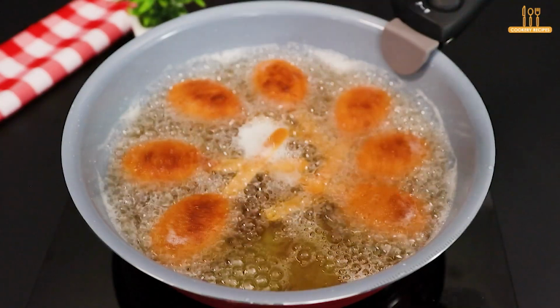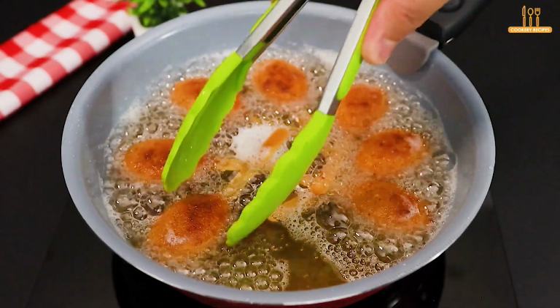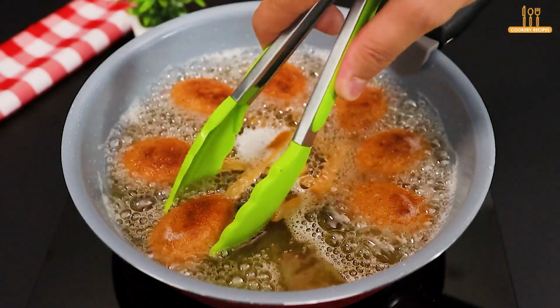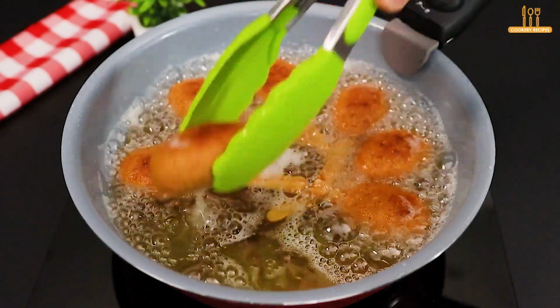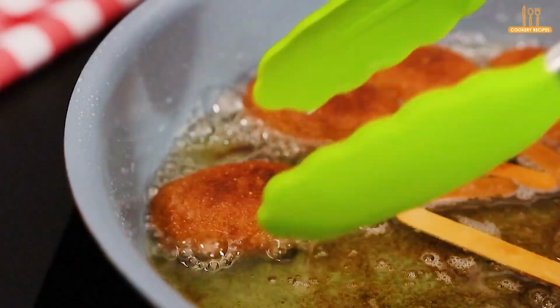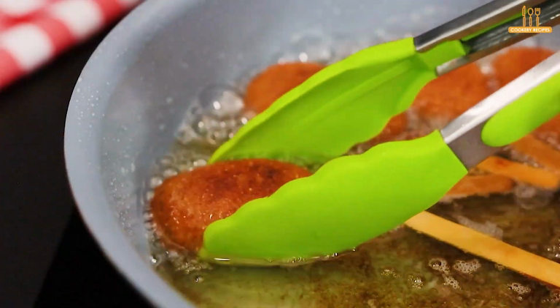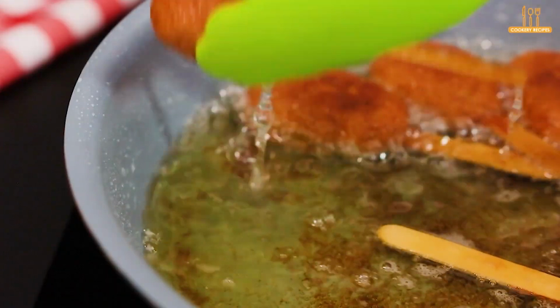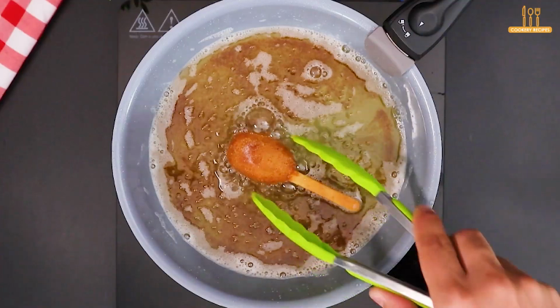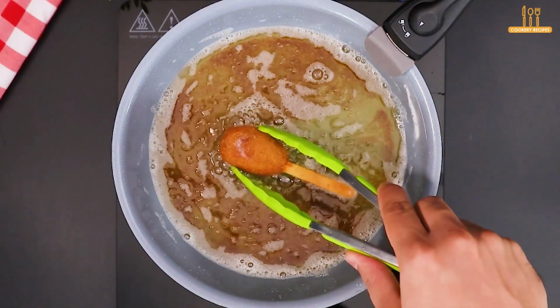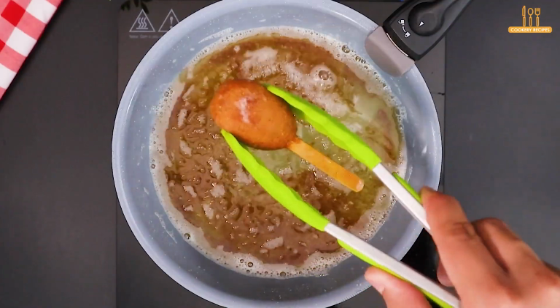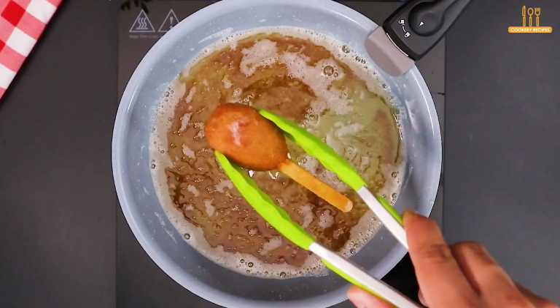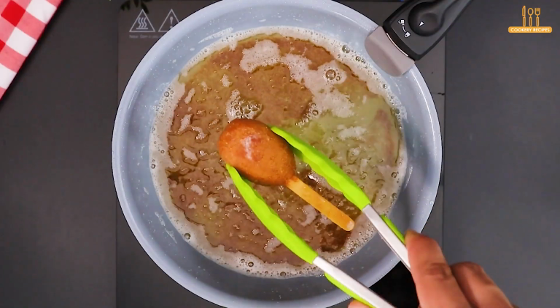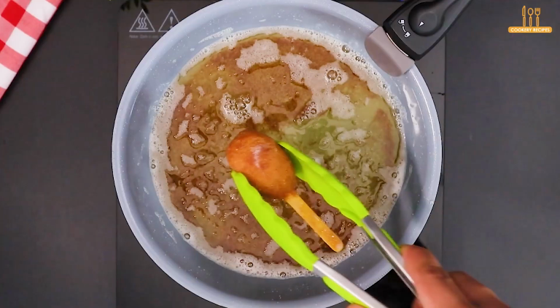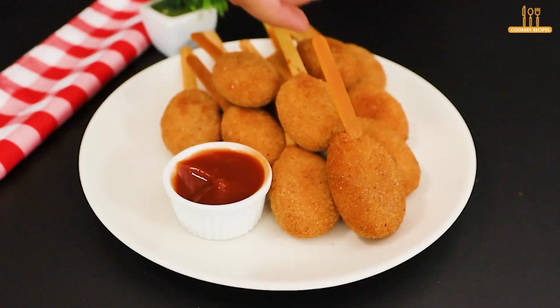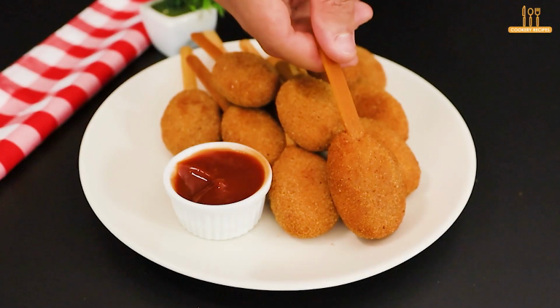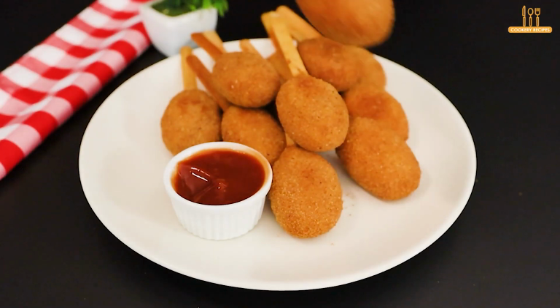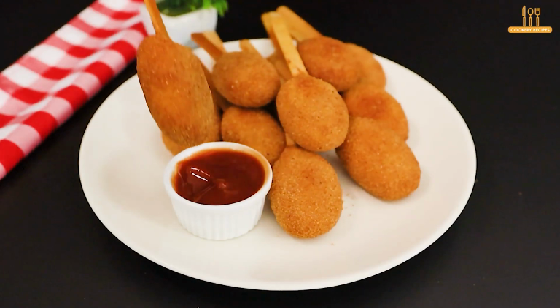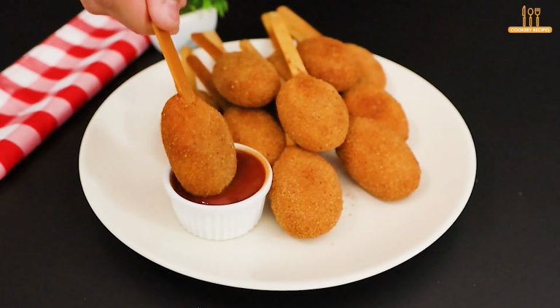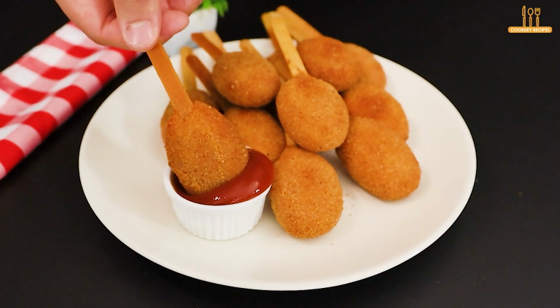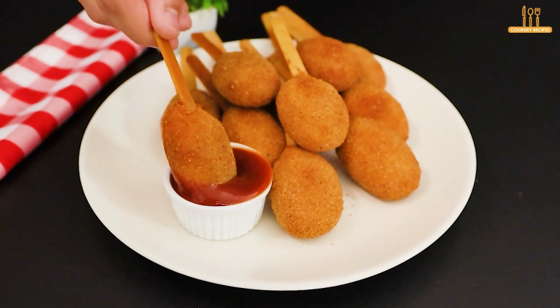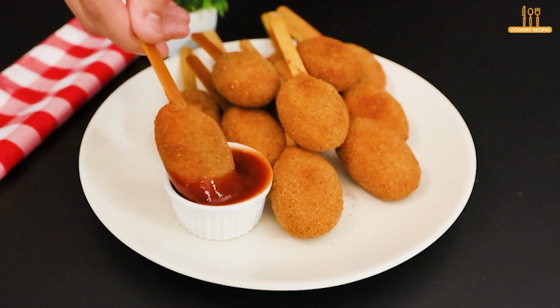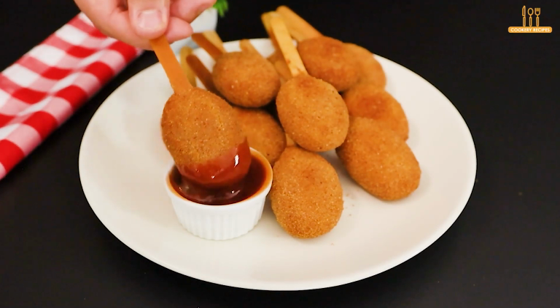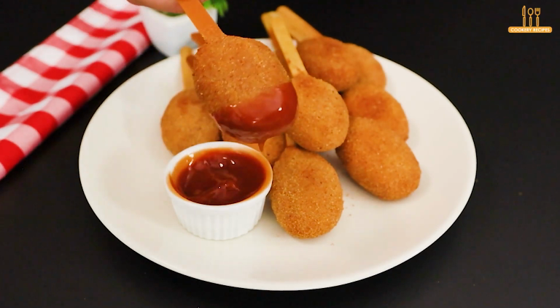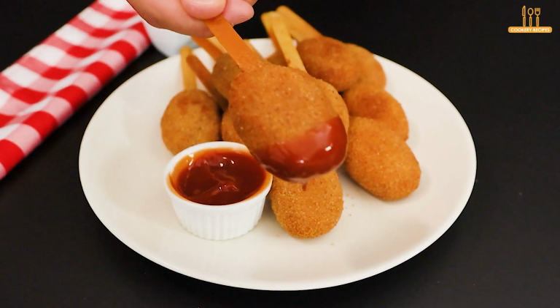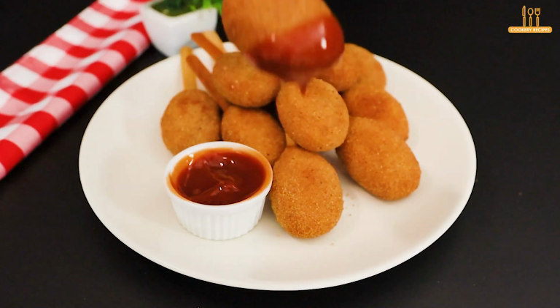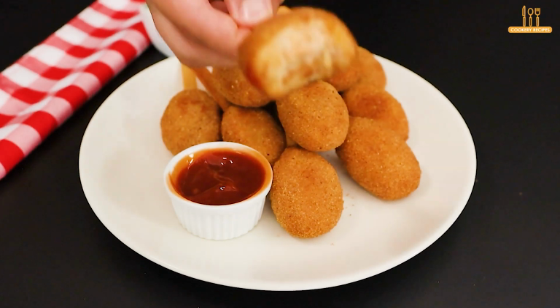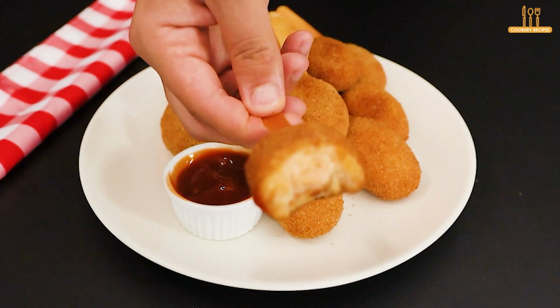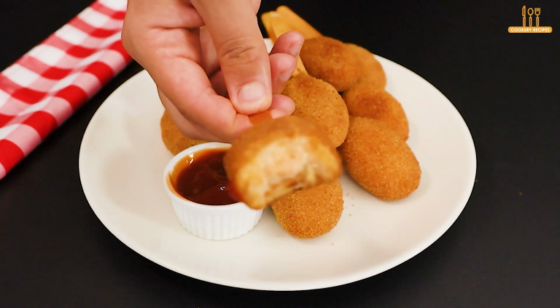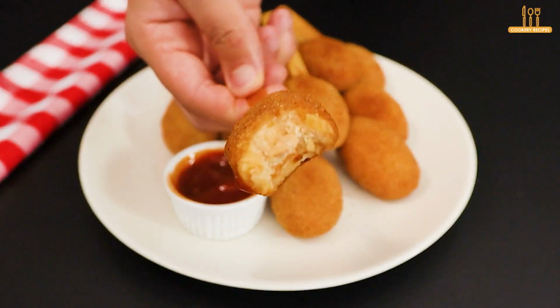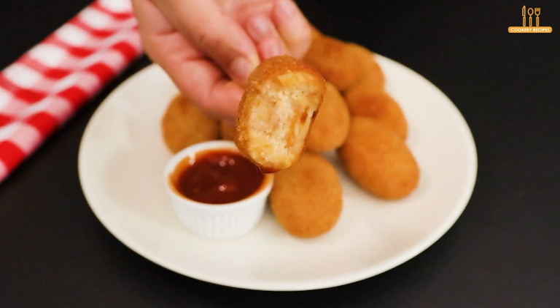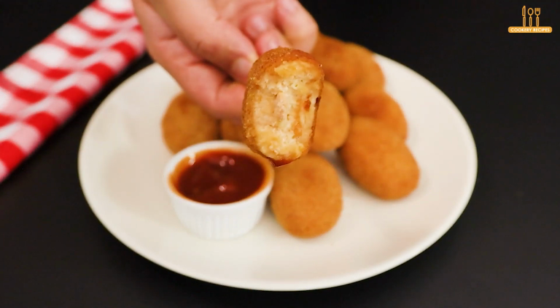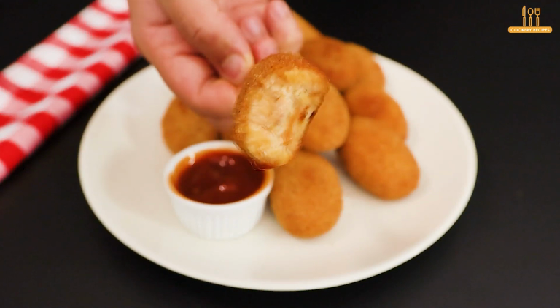Fried chicken patties — making the most of what you likely already have at home. They are still a tasty and versatile snack. Just dip them in ketchup and enjoy. Comment below what you think about this idea.